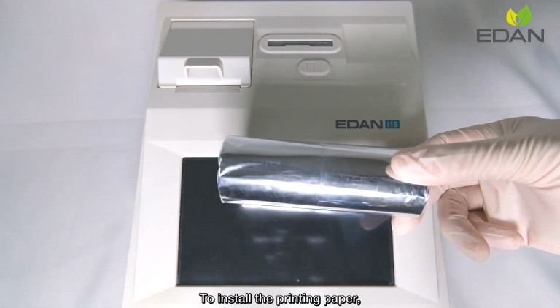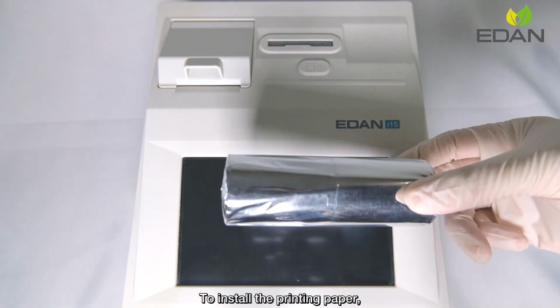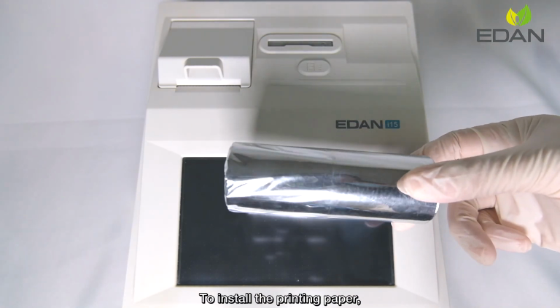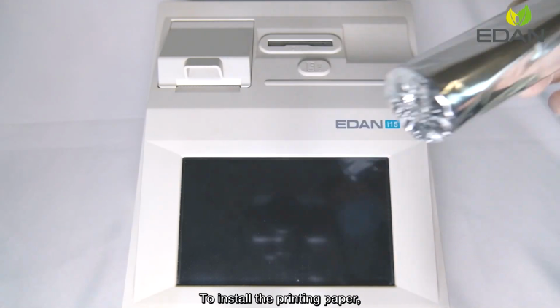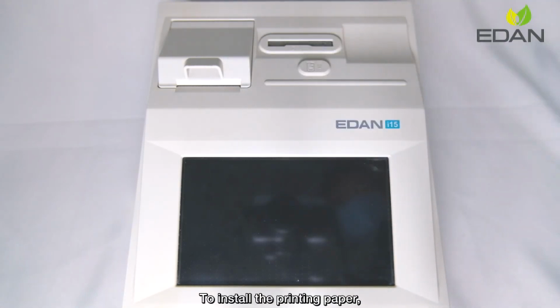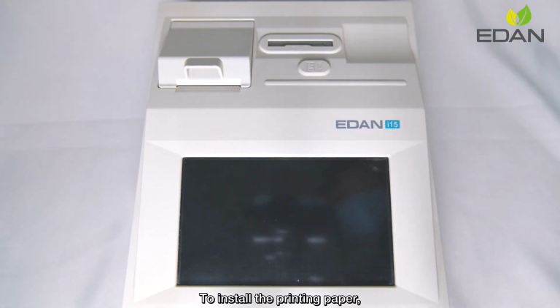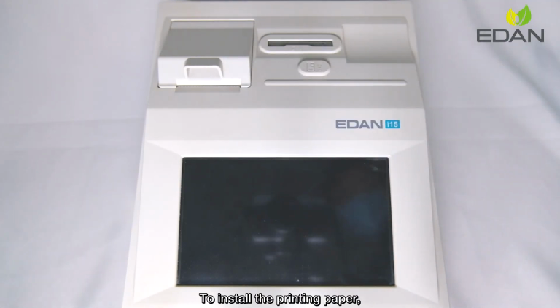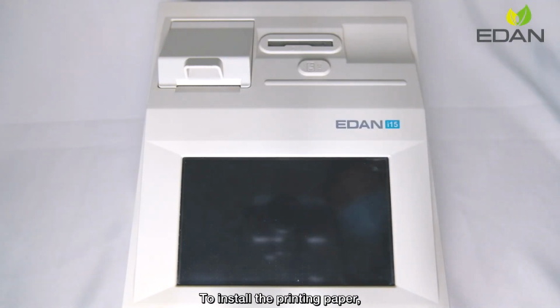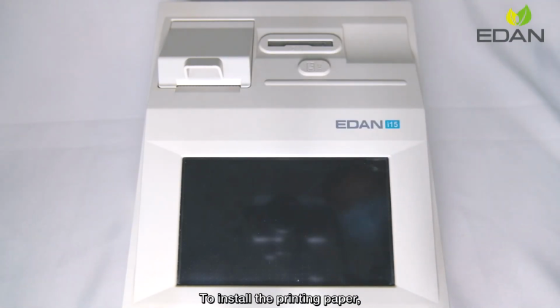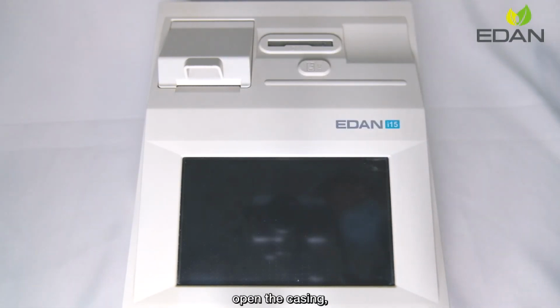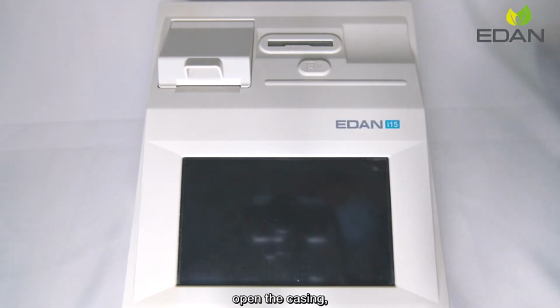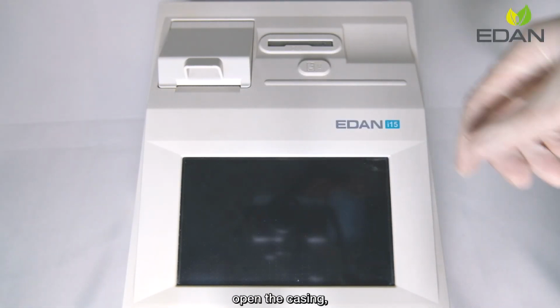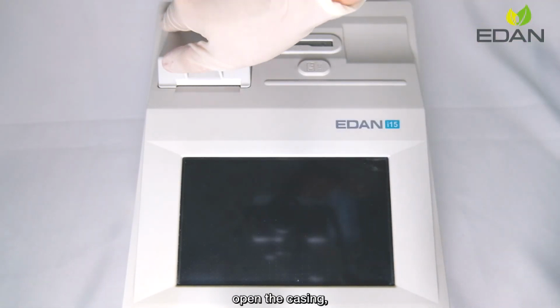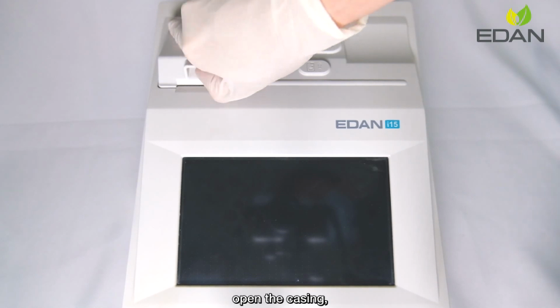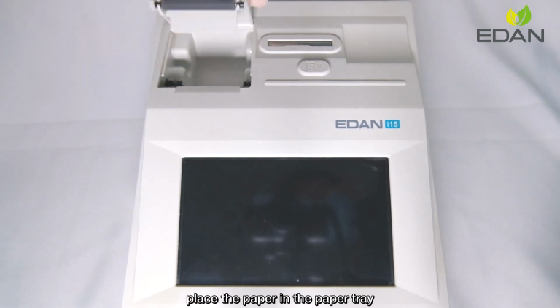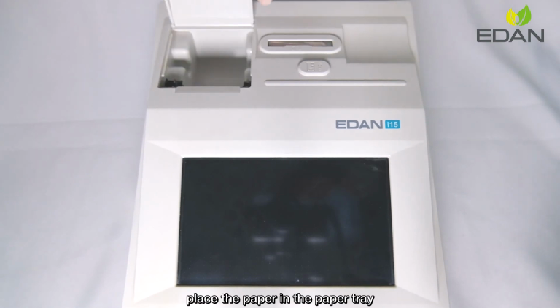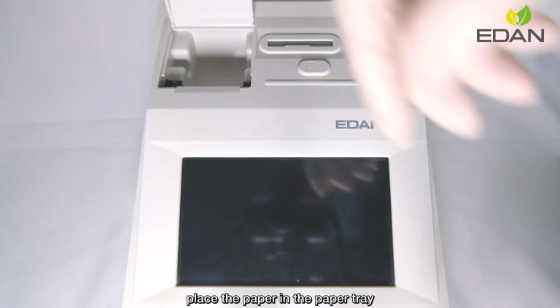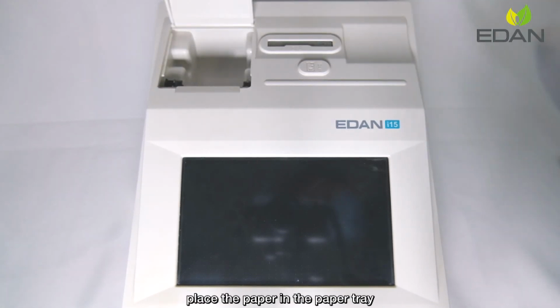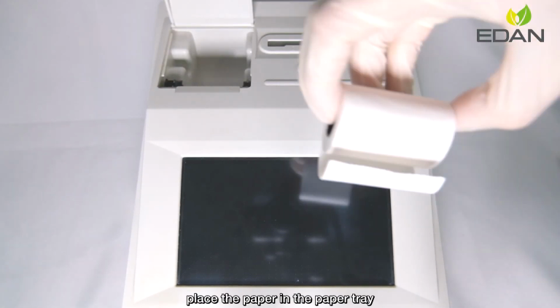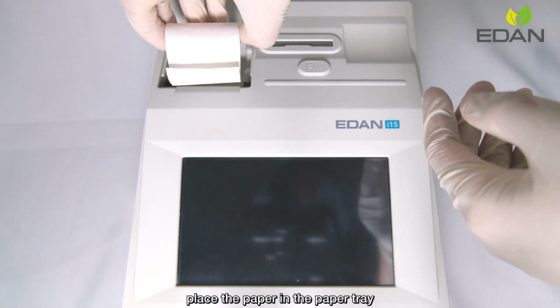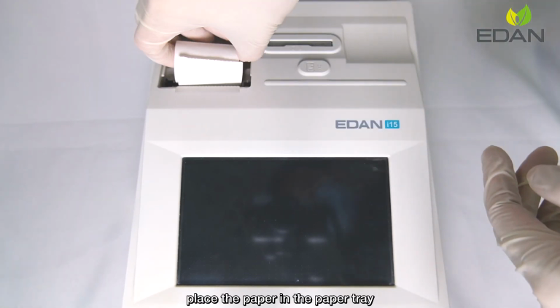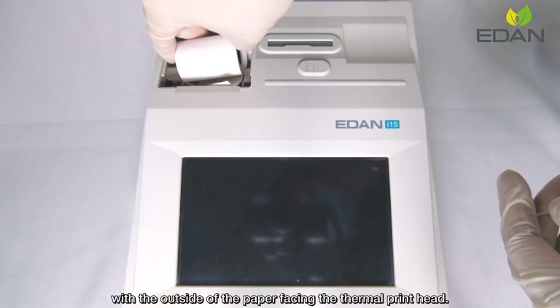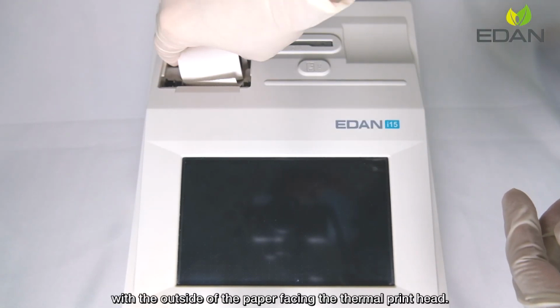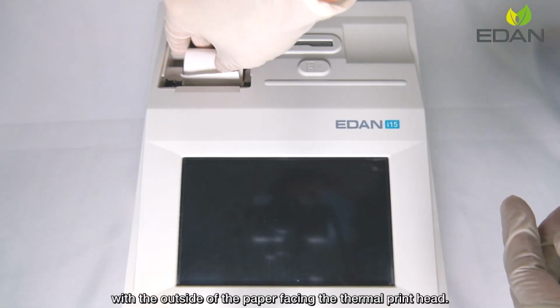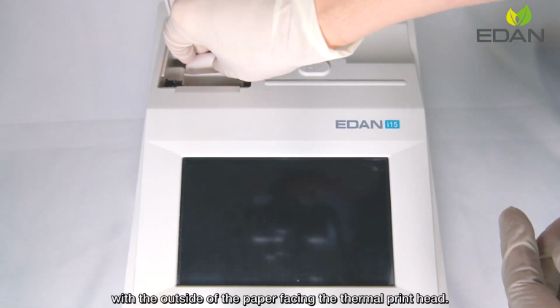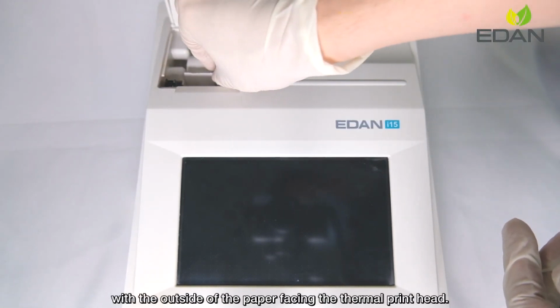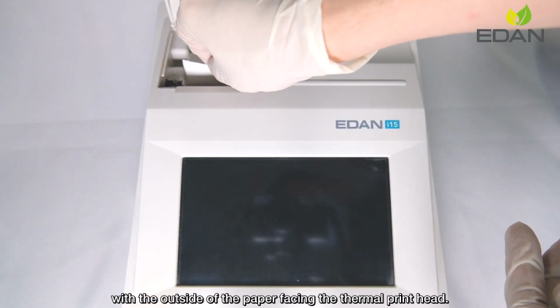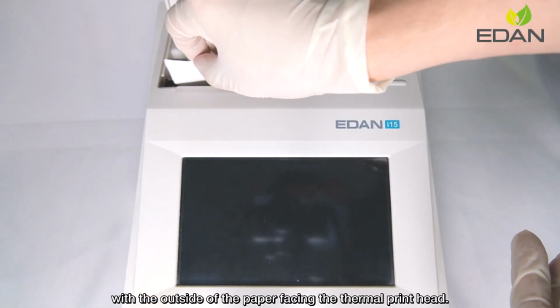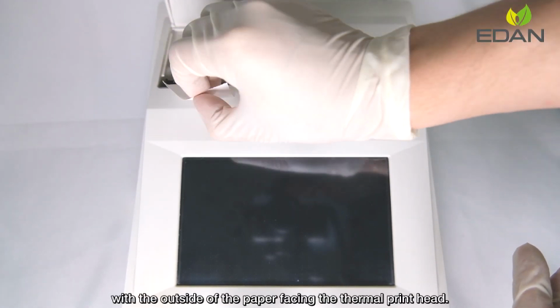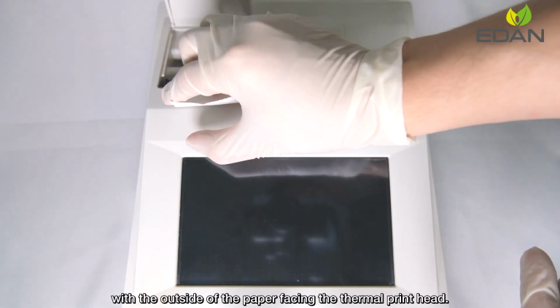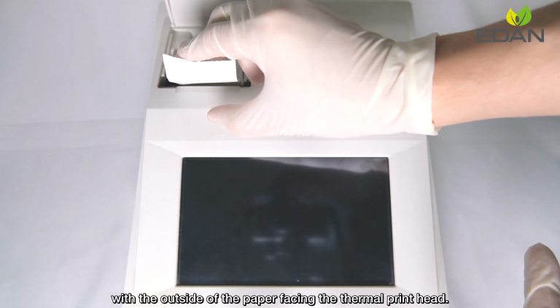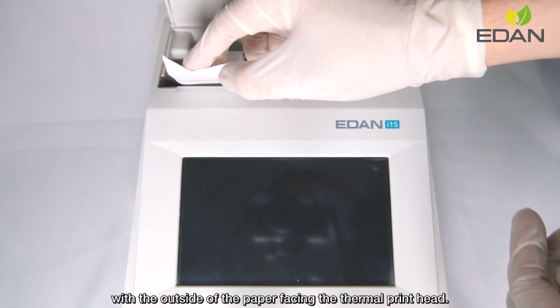To install the printing paper, open the casing and place the paper in the paper tray with the outside of the paper facing the thermal printer head.